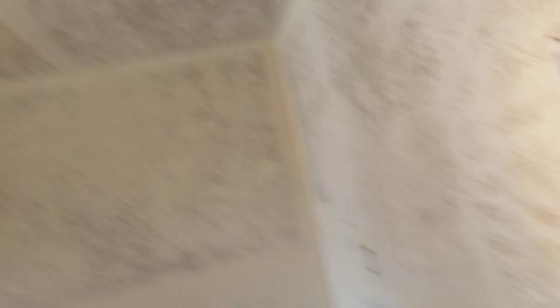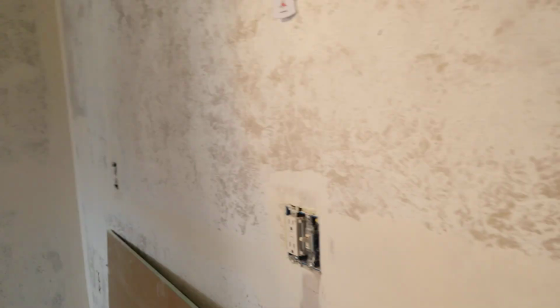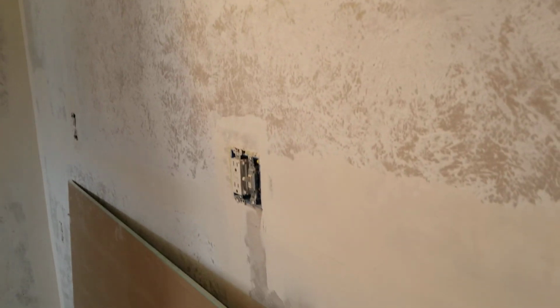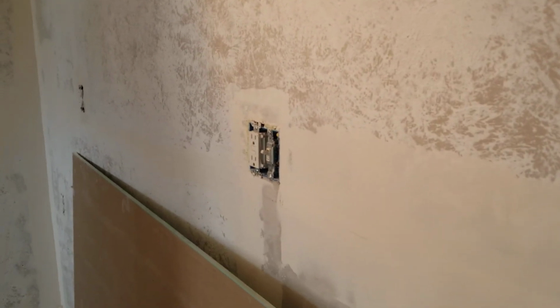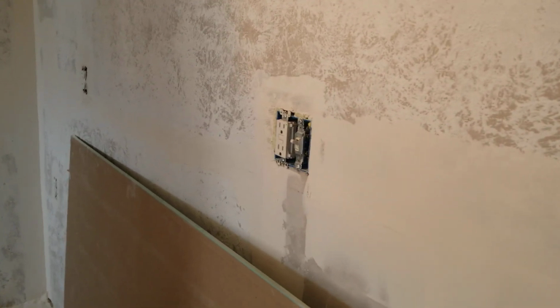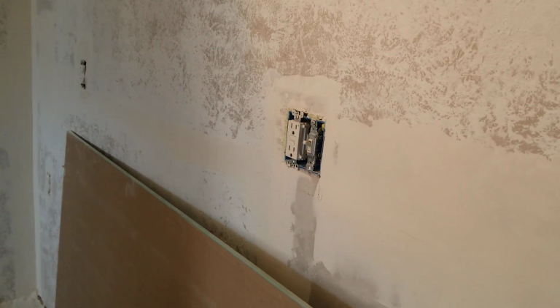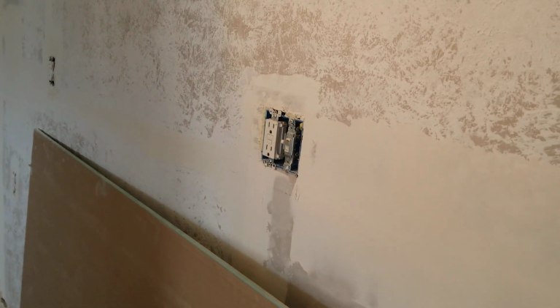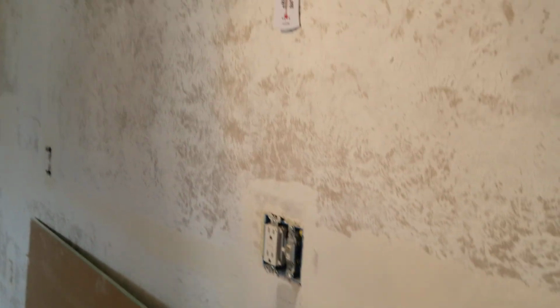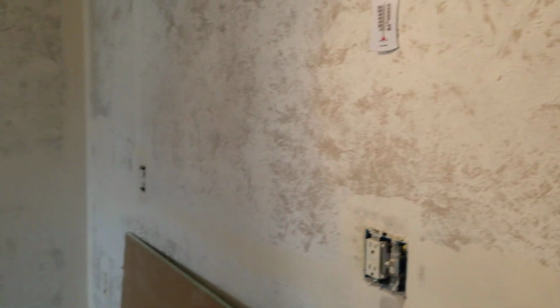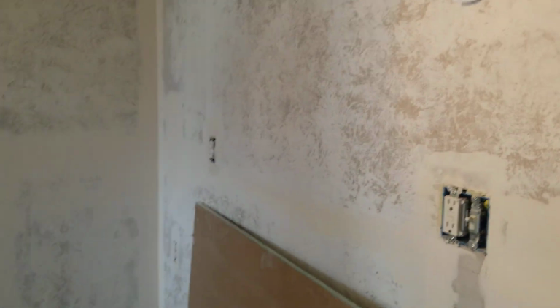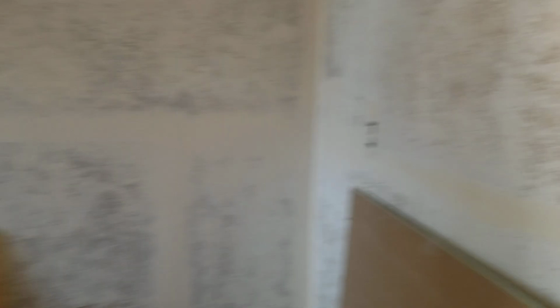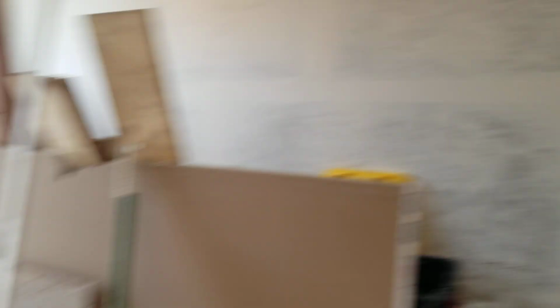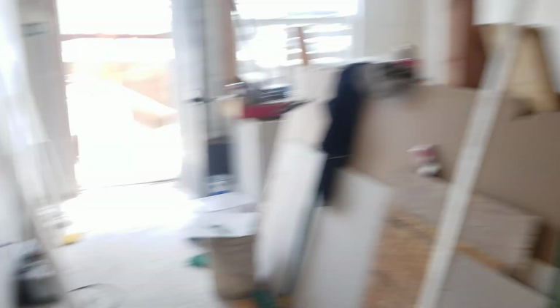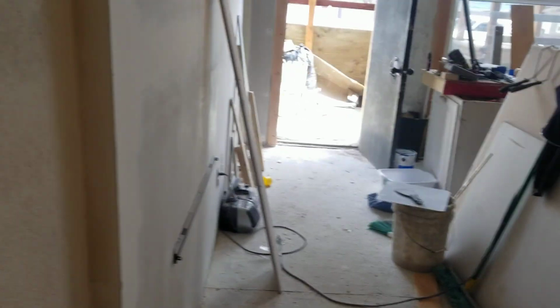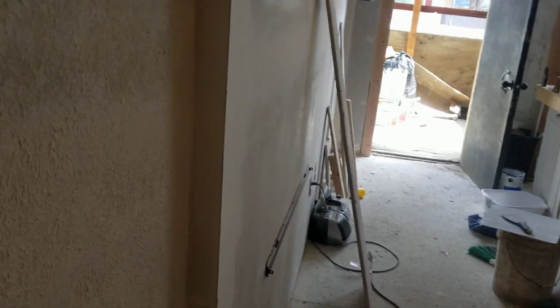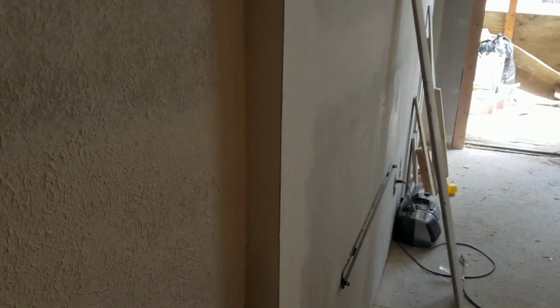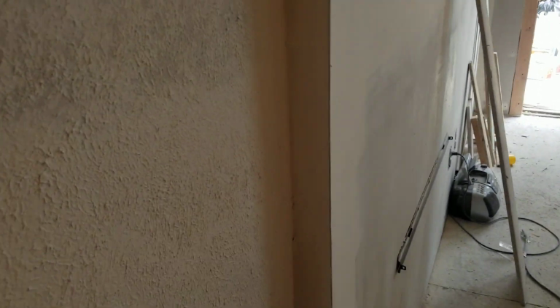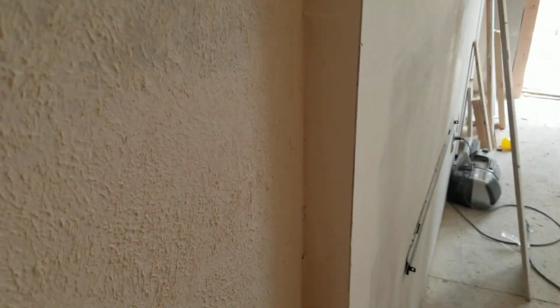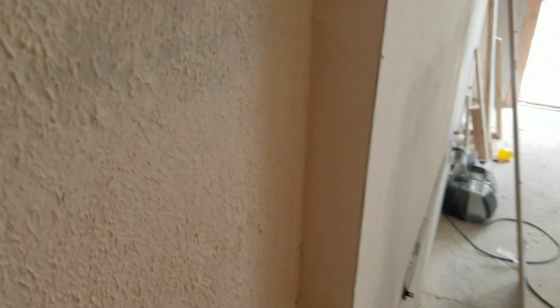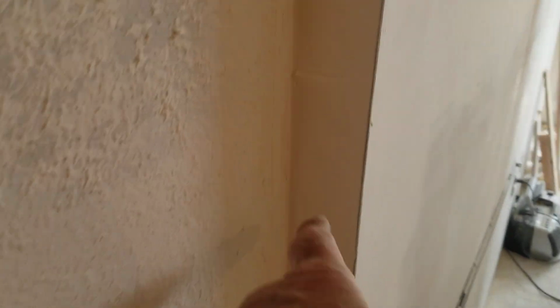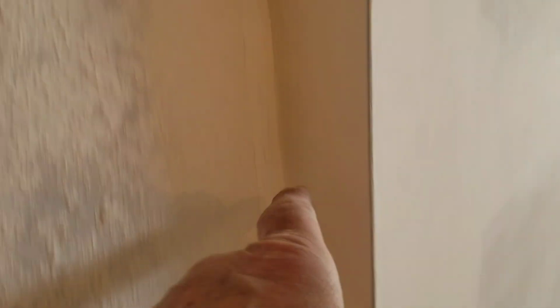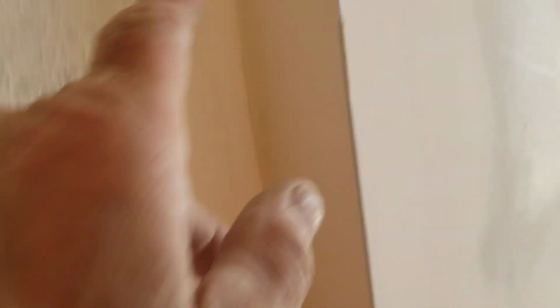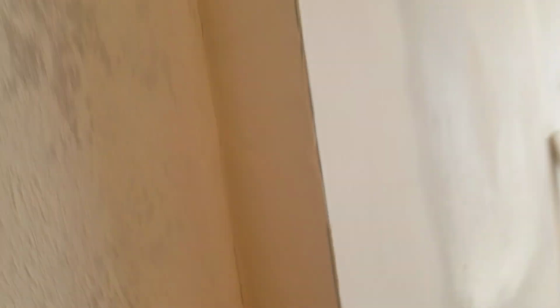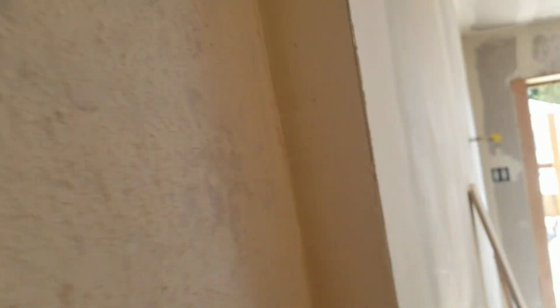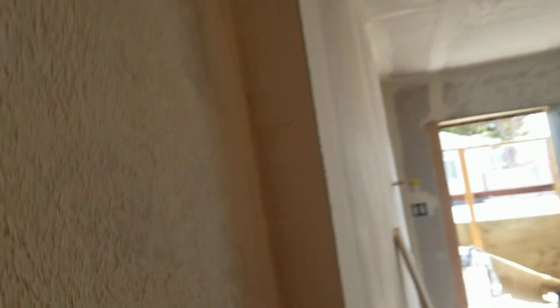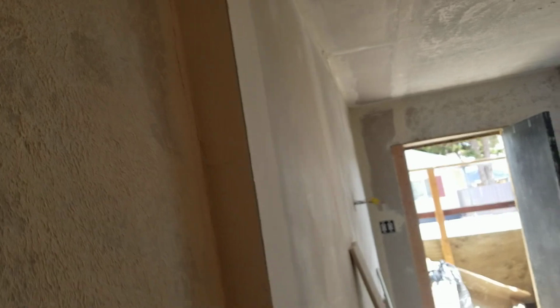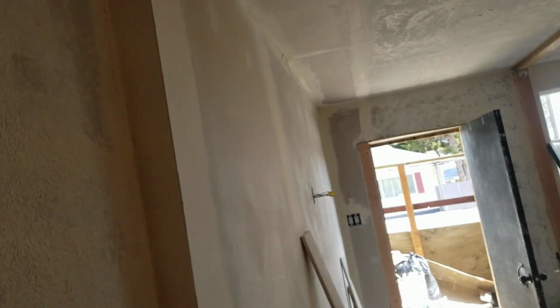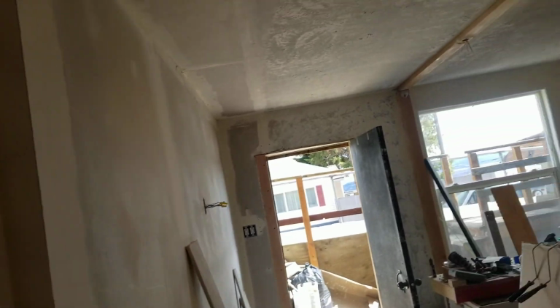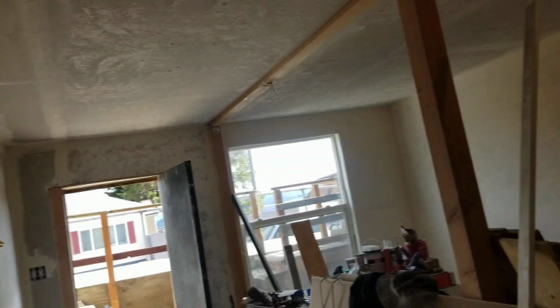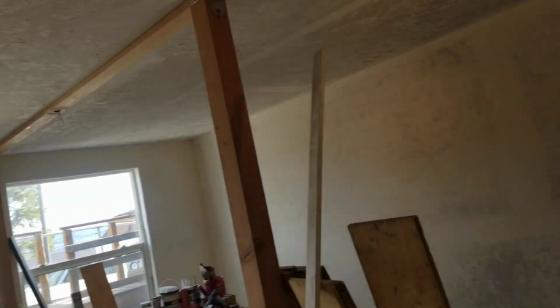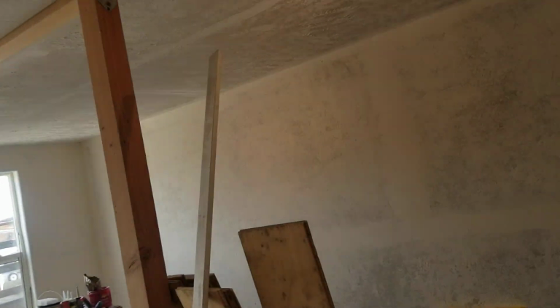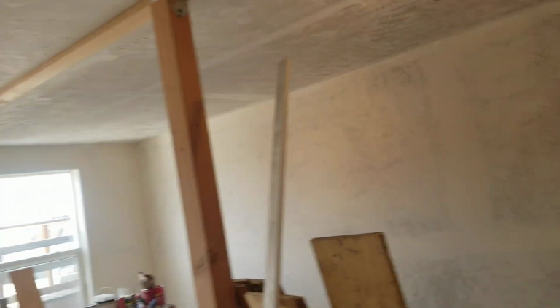Of course, still gotta mount the light. It's gonna need some drywall work — you can't see it but this is still wet. I had to really thick coat it because it's so out of level and out of whack.